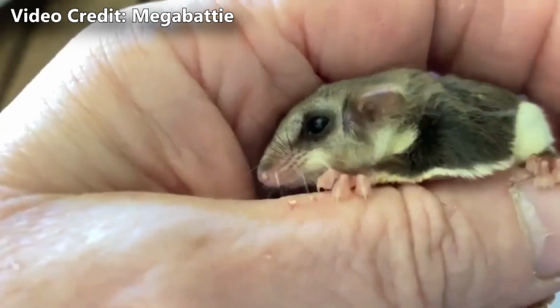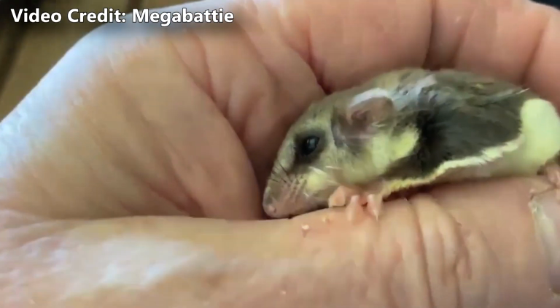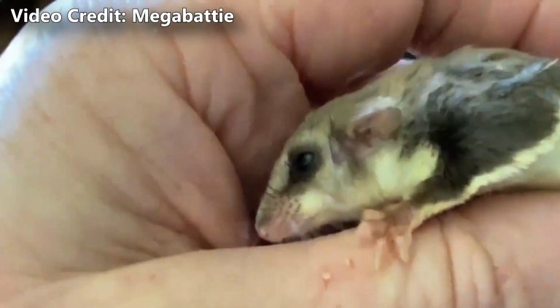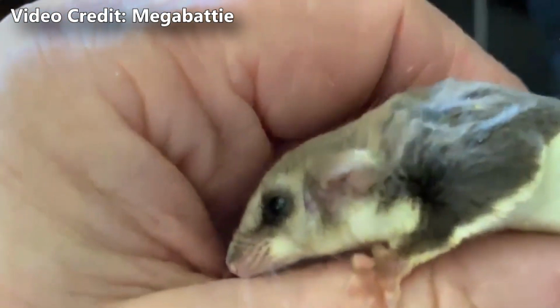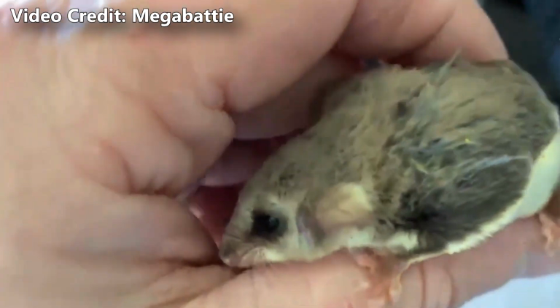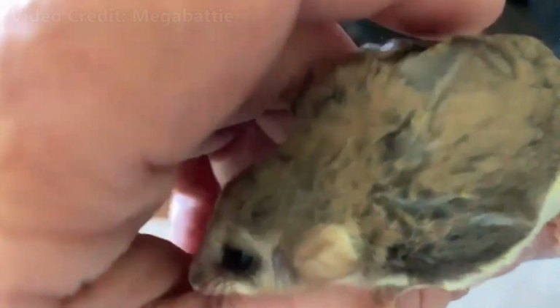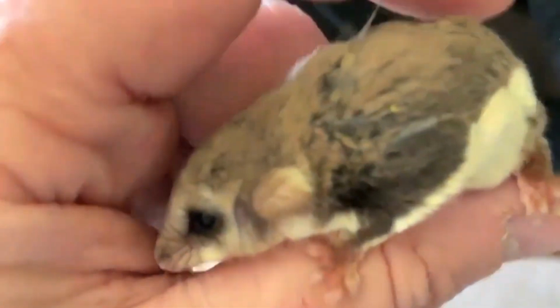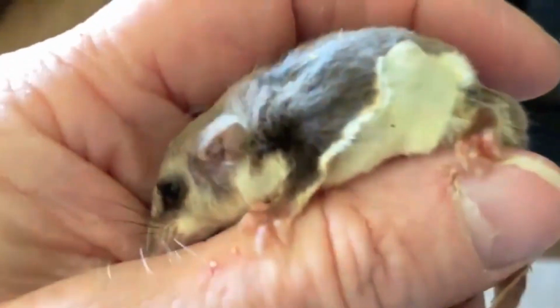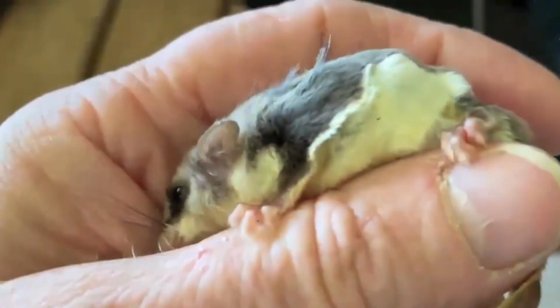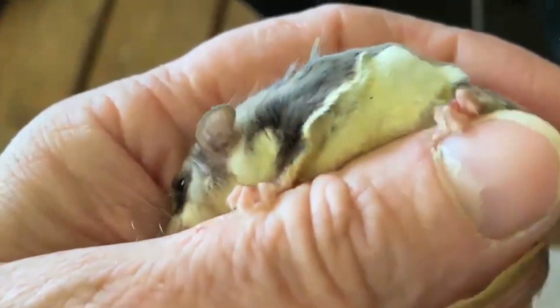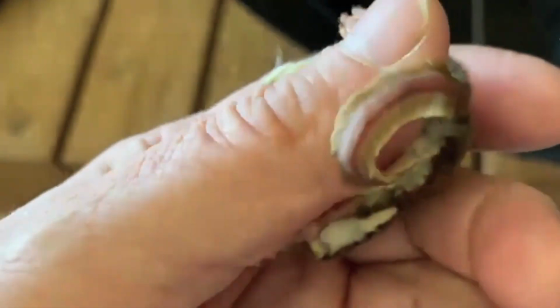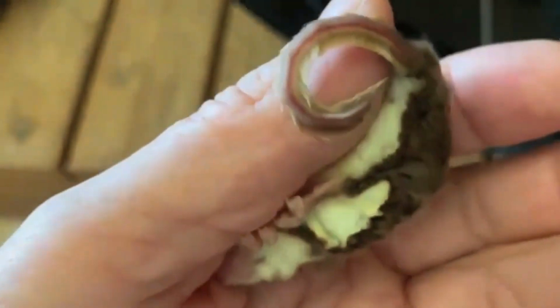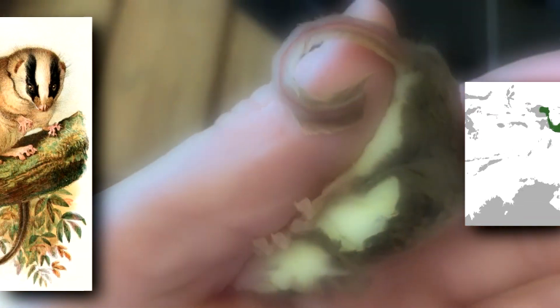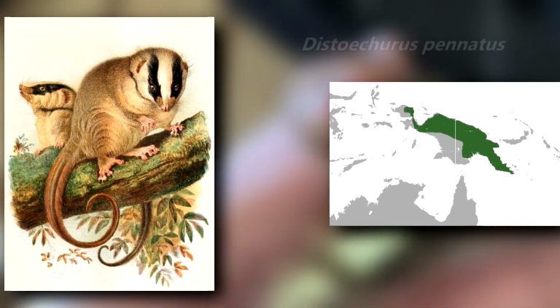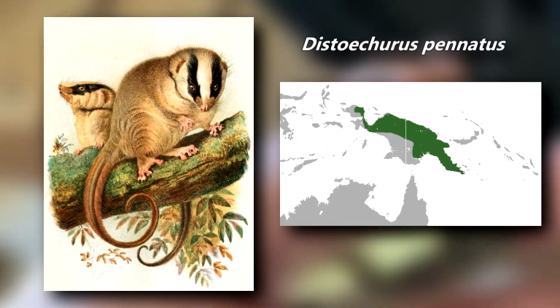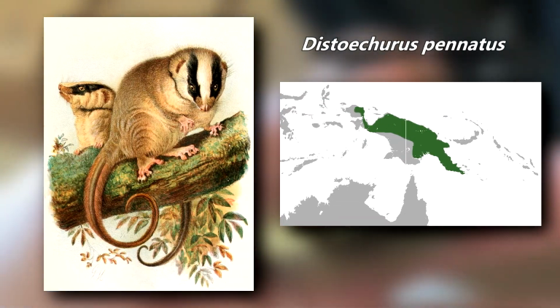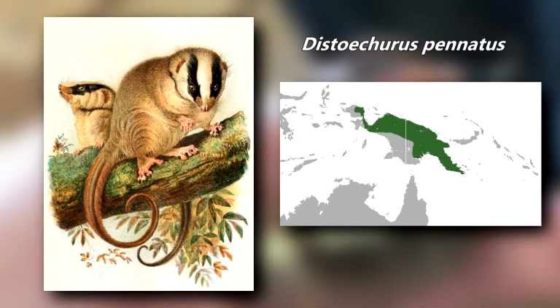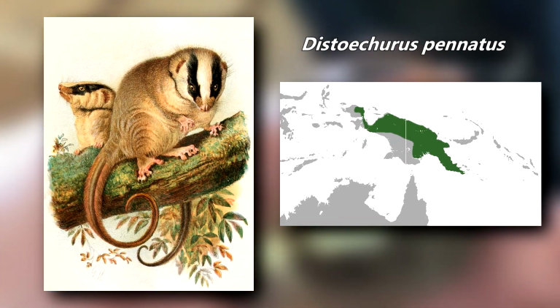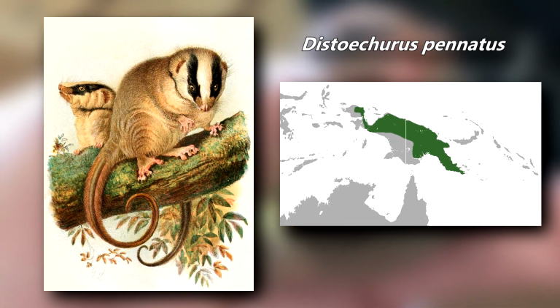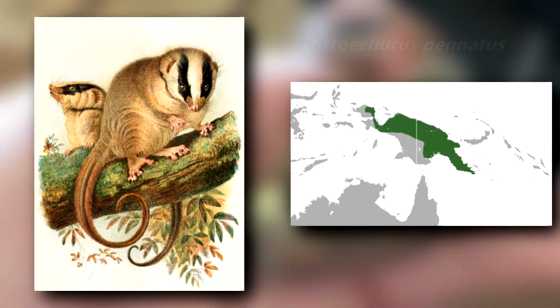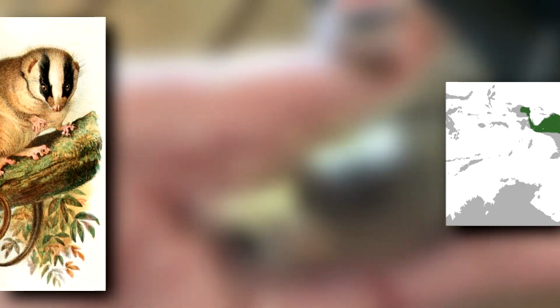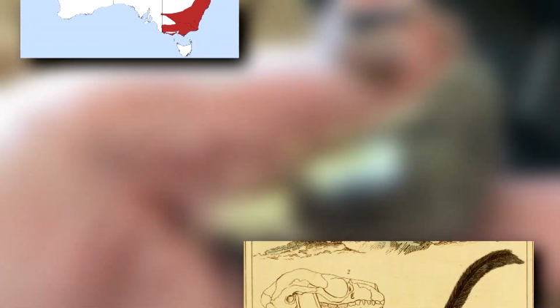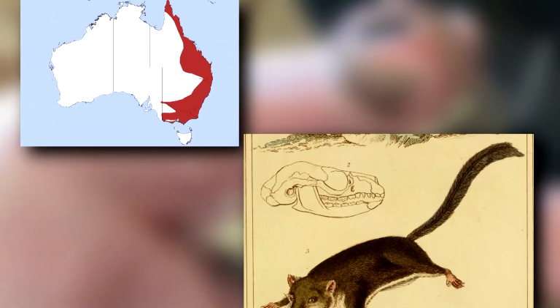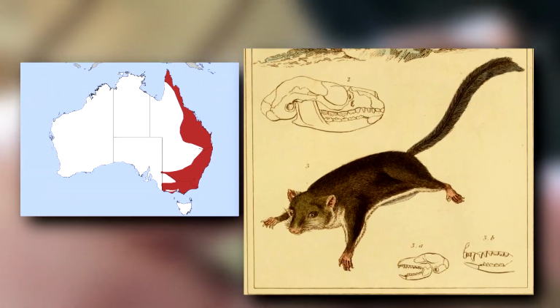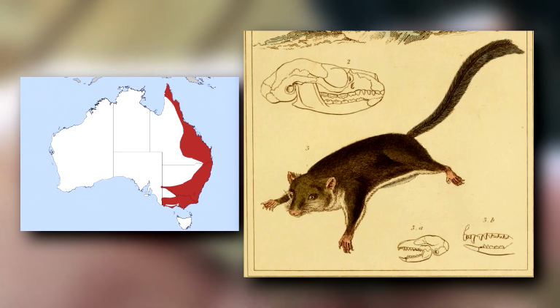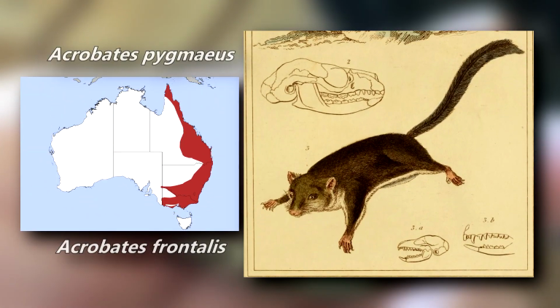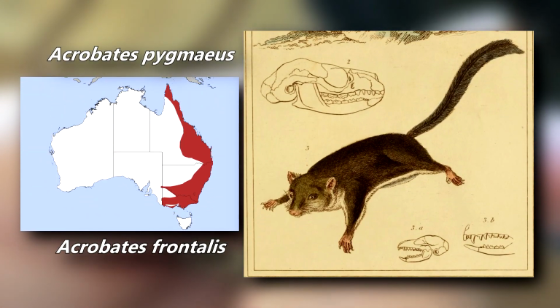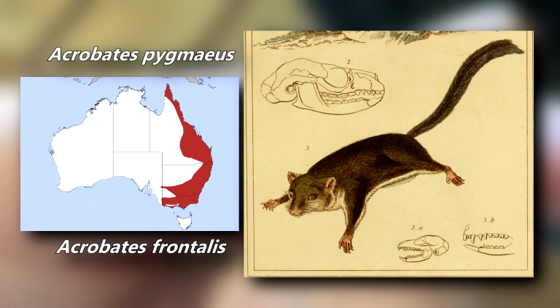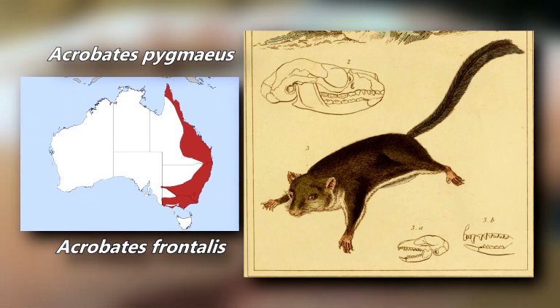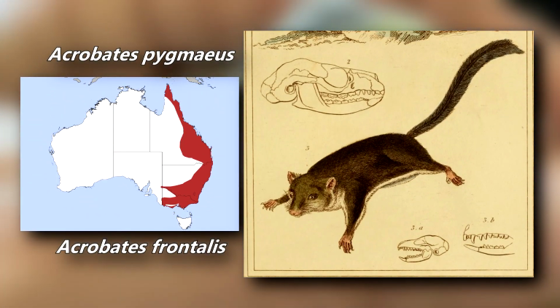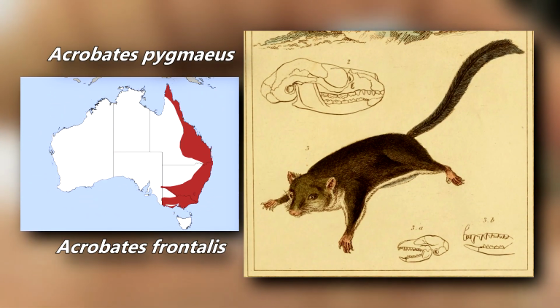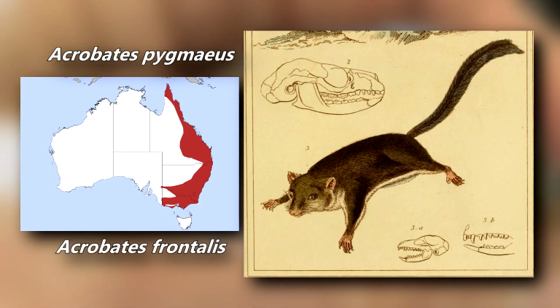There are three living species in this marsupial family, and these species are divided into two separate genera. One species, the Feathertail Possum, exists in New Guinea, while the other two species, the Feathertail Gliders, are only known to live in eastern mainland Australia.